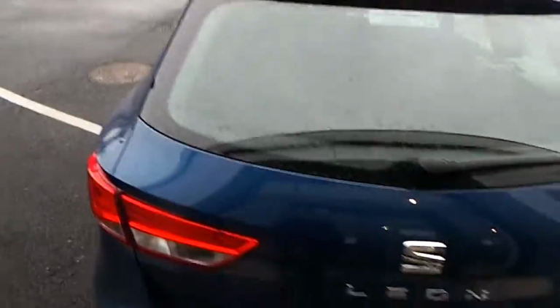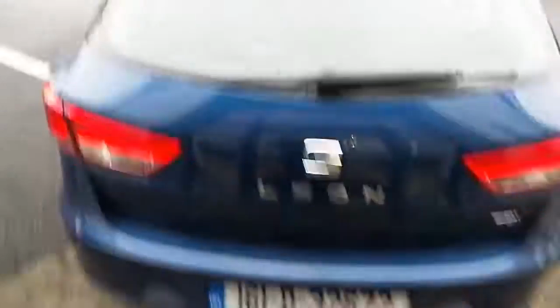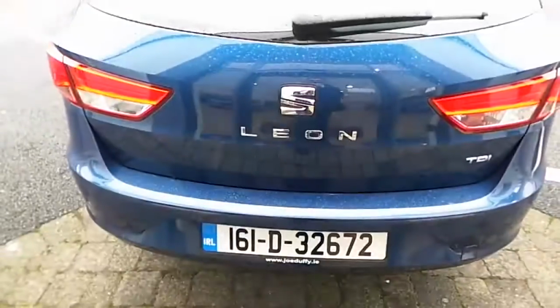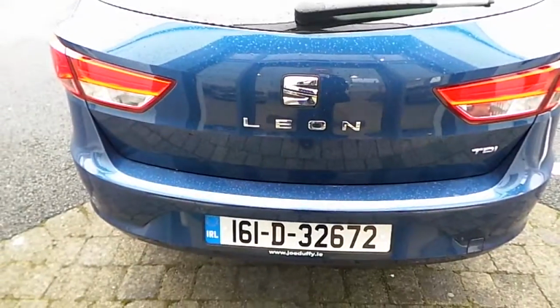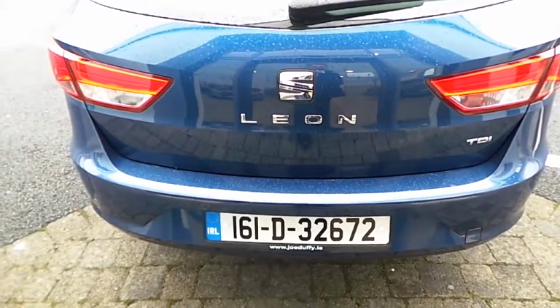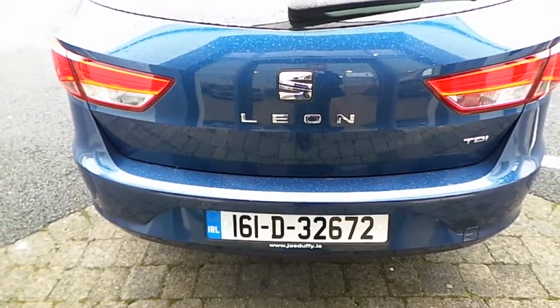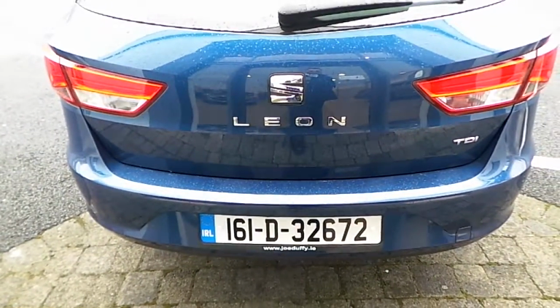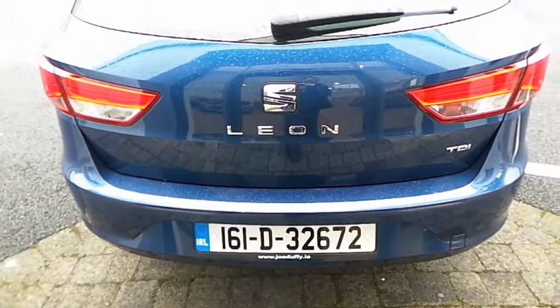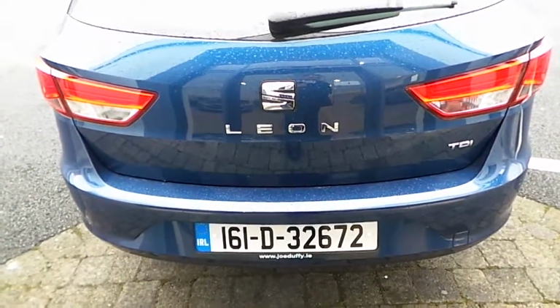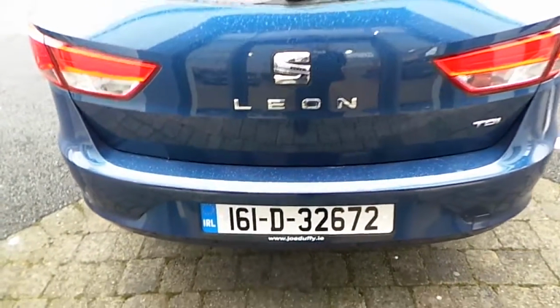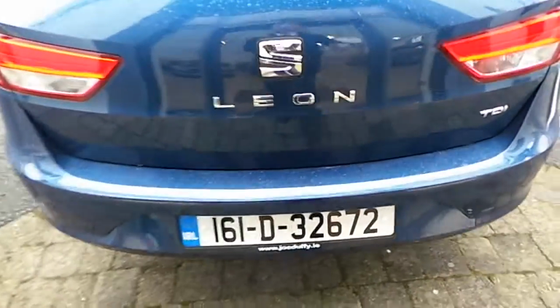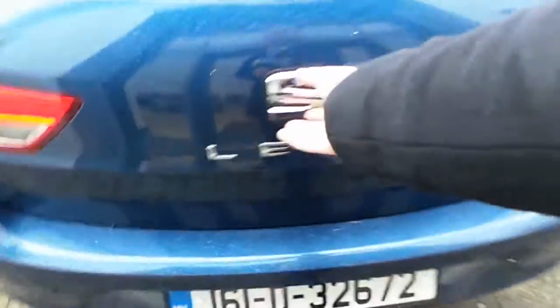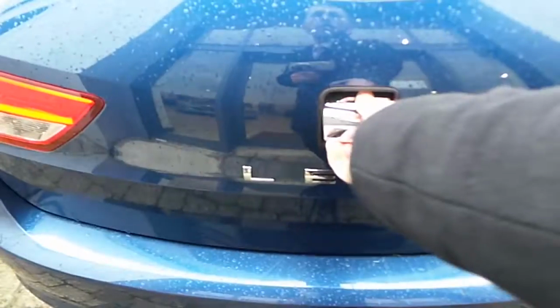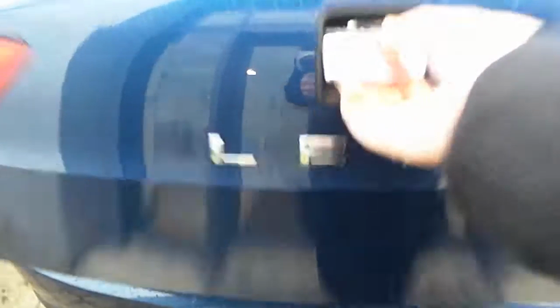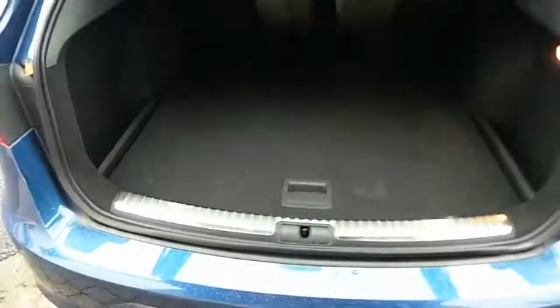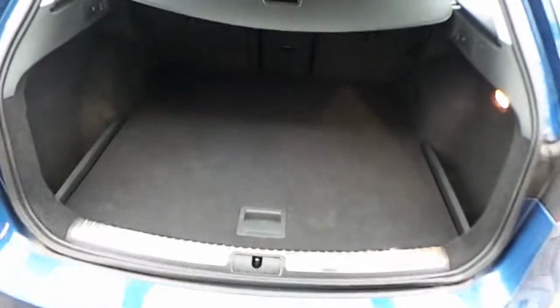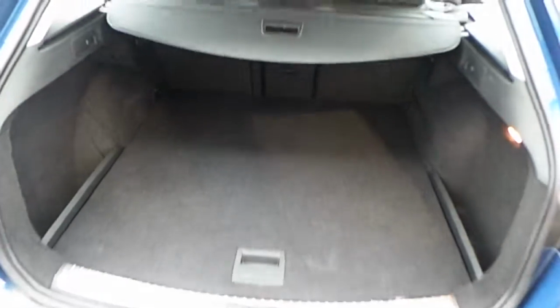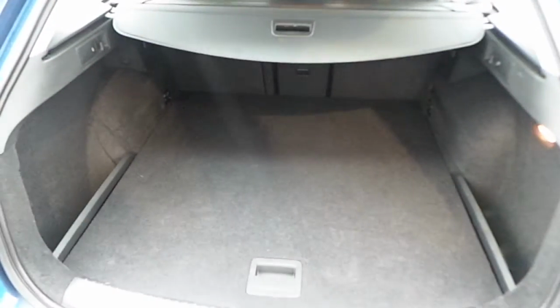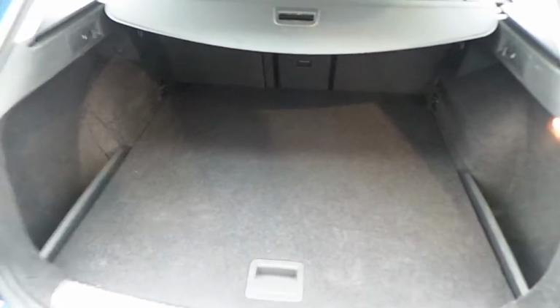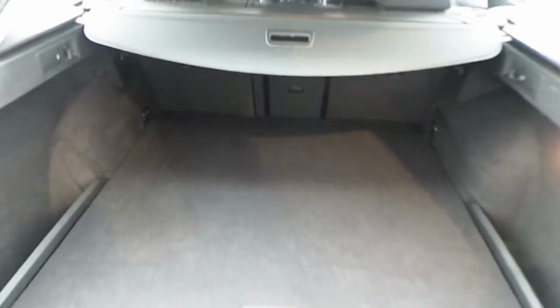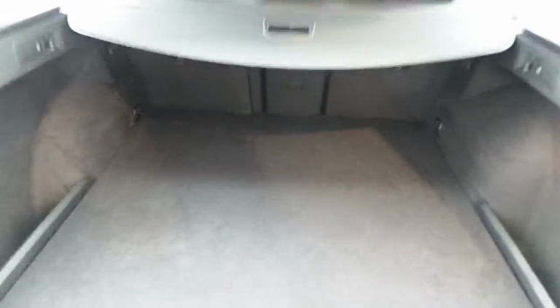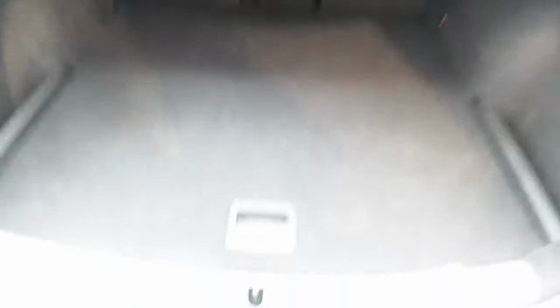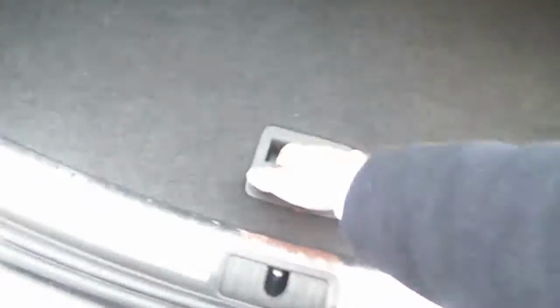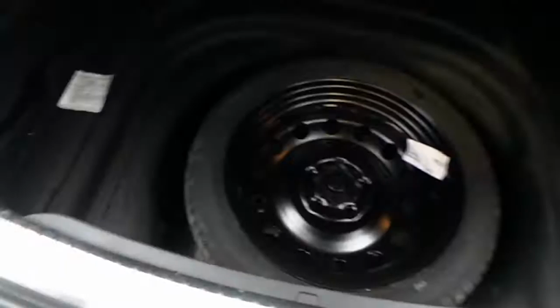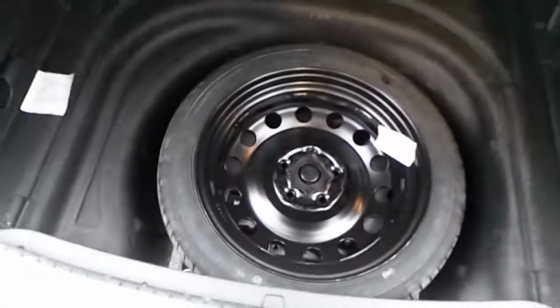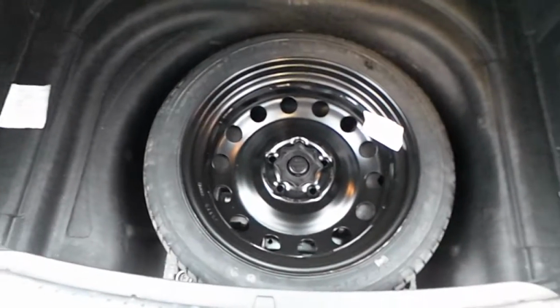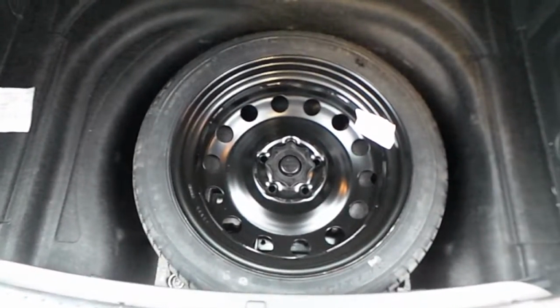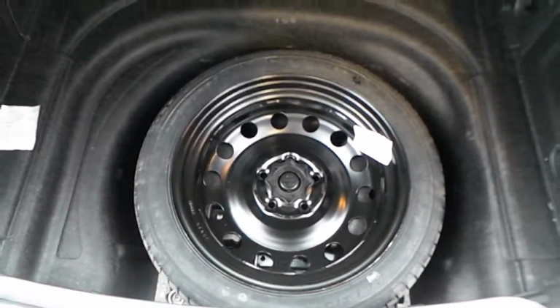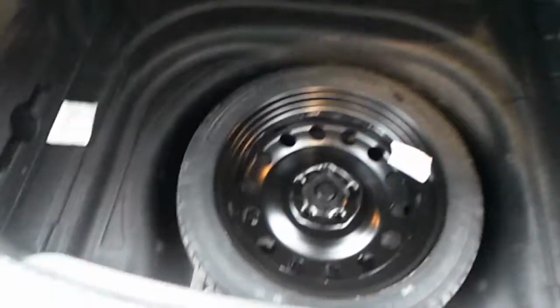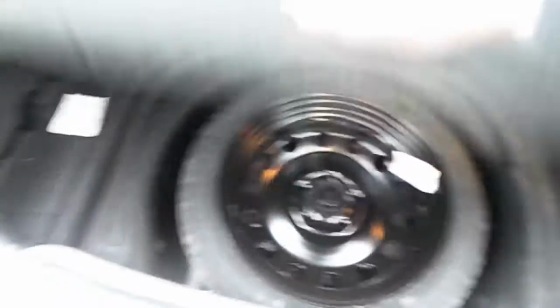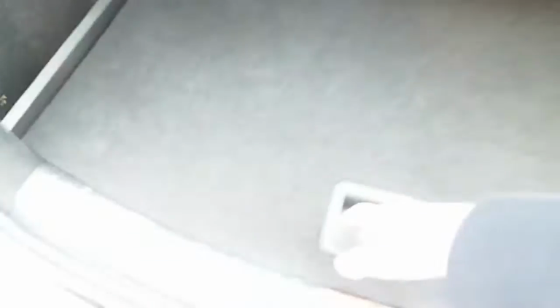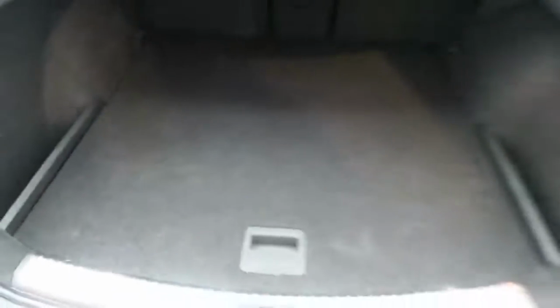Coming around to the rear of the car, this car is equipped with parking sensors located in four different sections across the rear bumper. Looking at the boot space, there is a substantial loading area with a 60-40 folding rear seat, providing additional storage space, and the spare wheel is also intact.